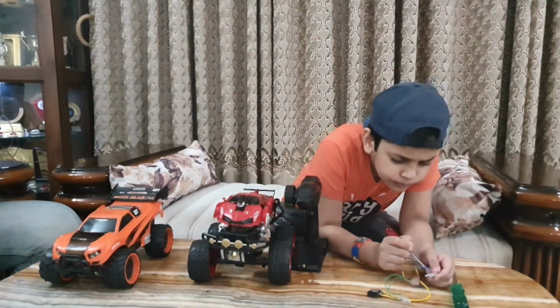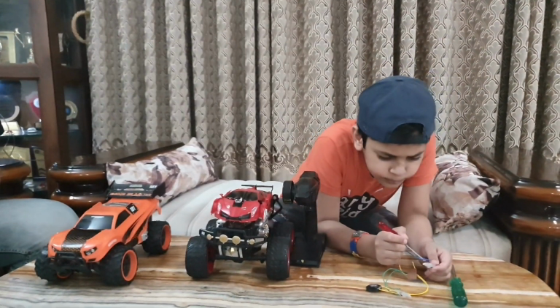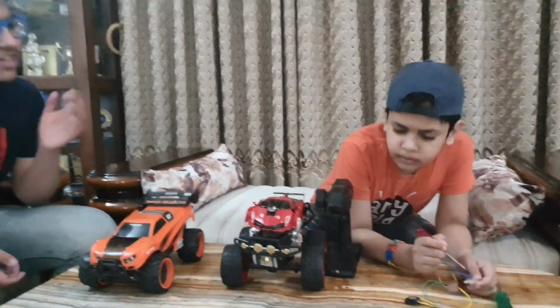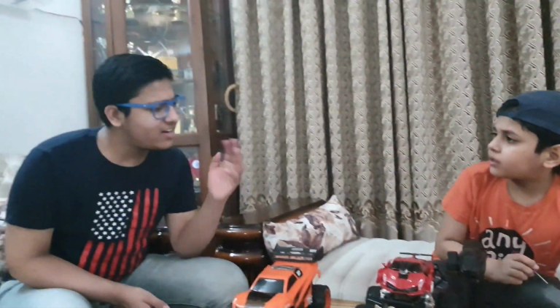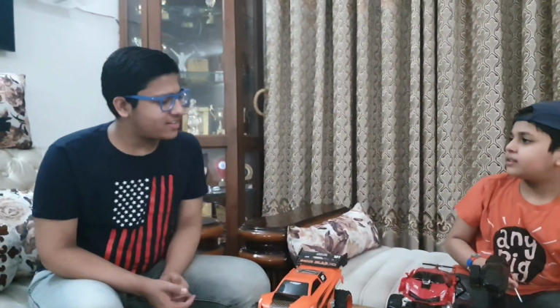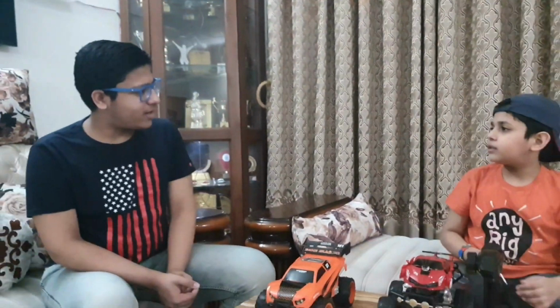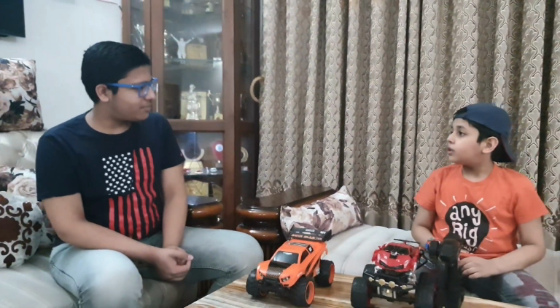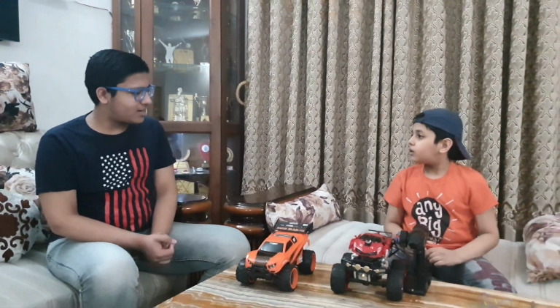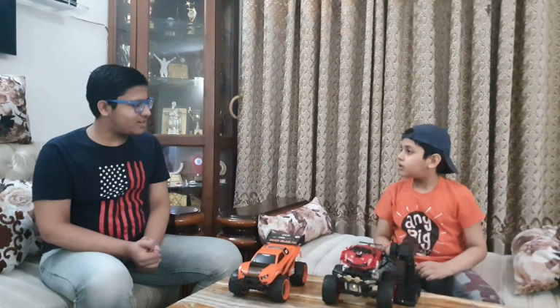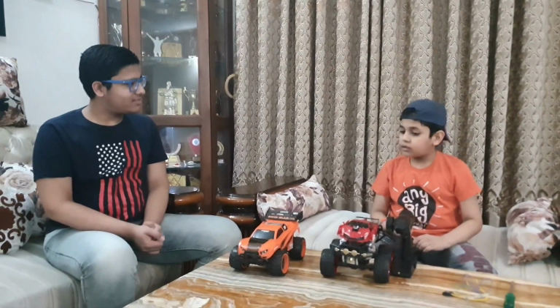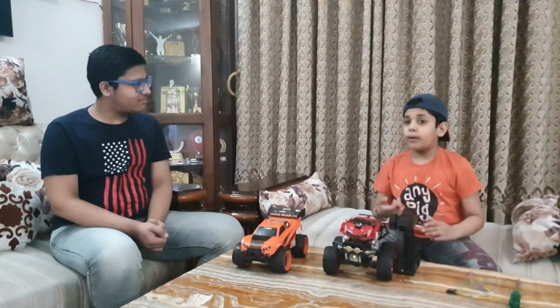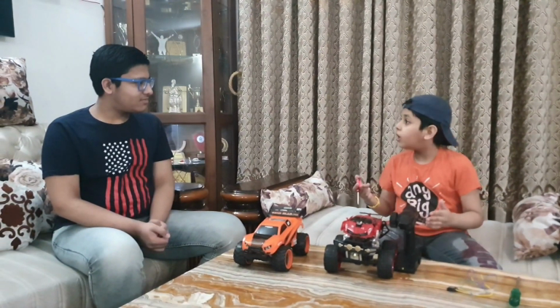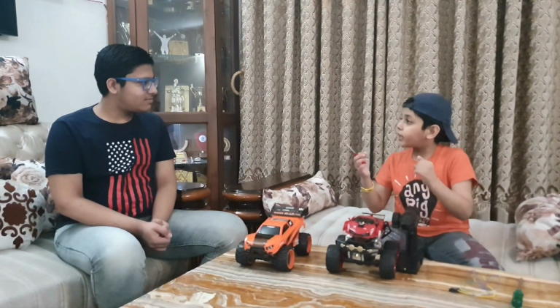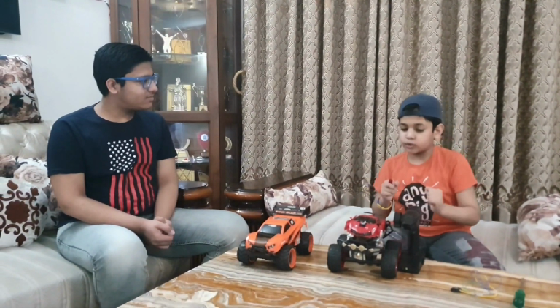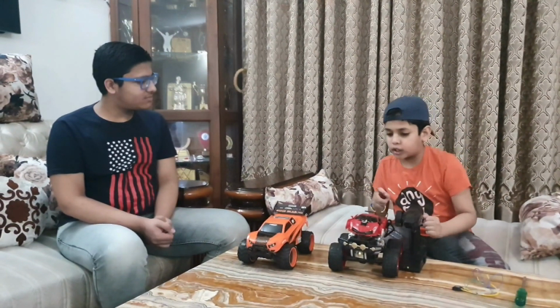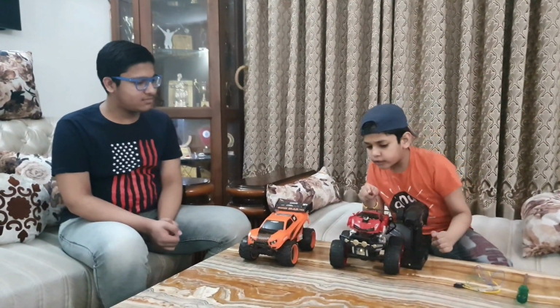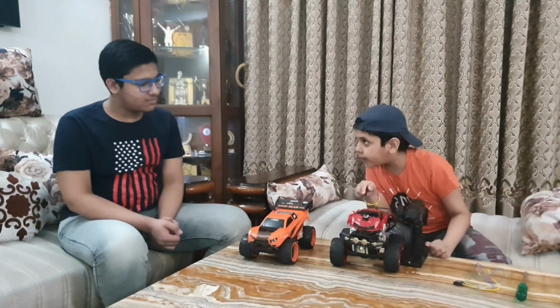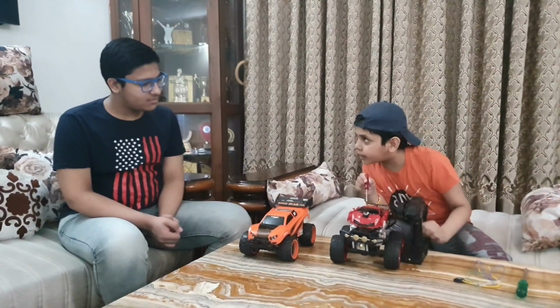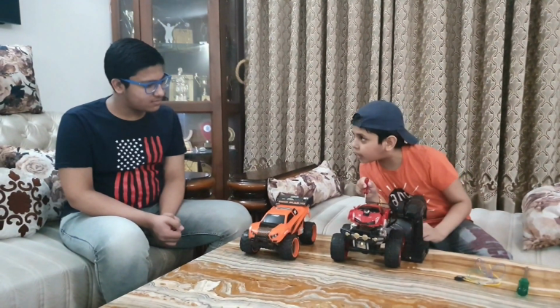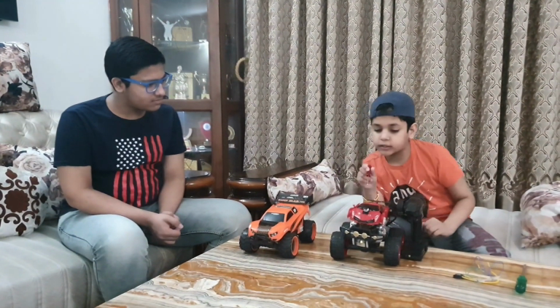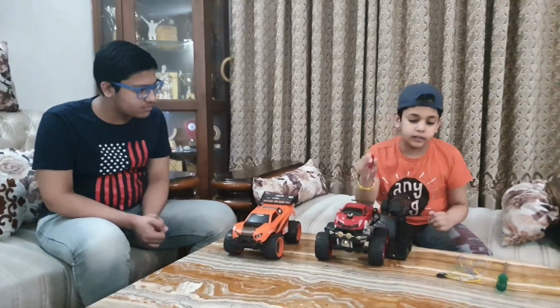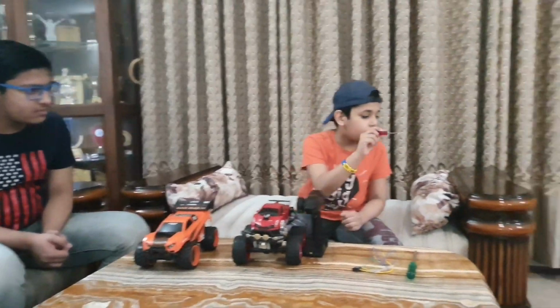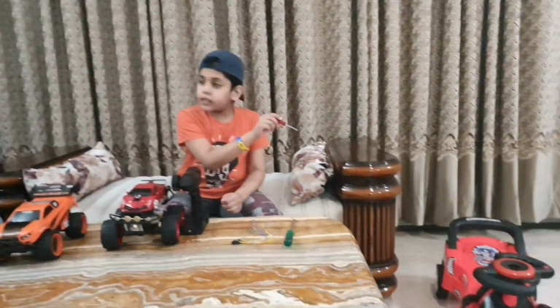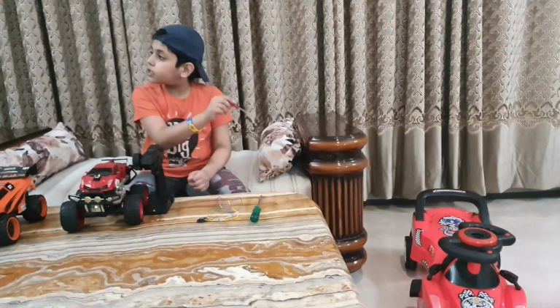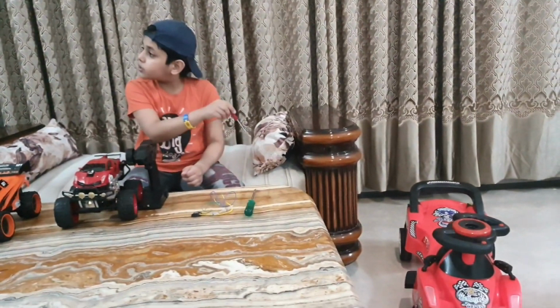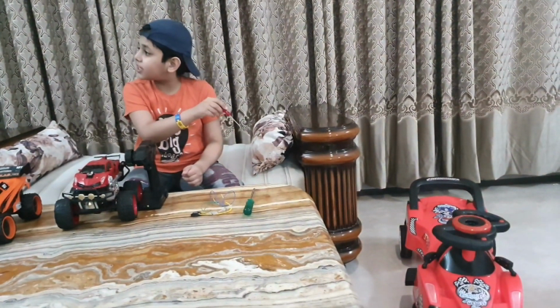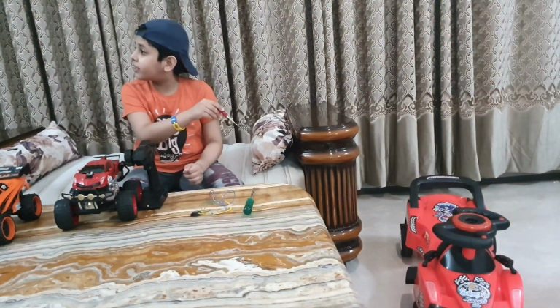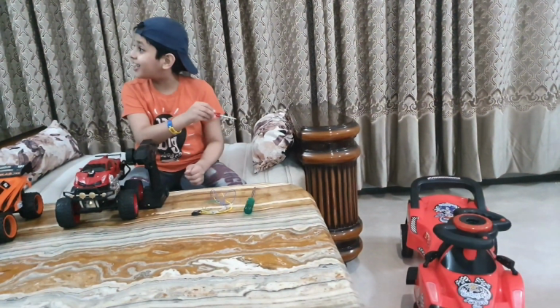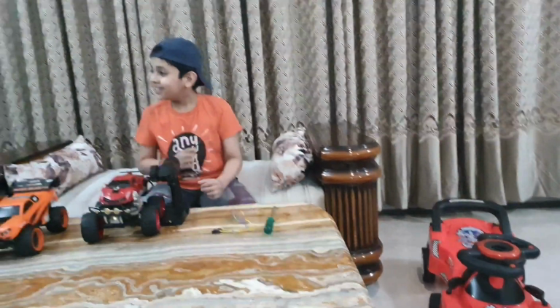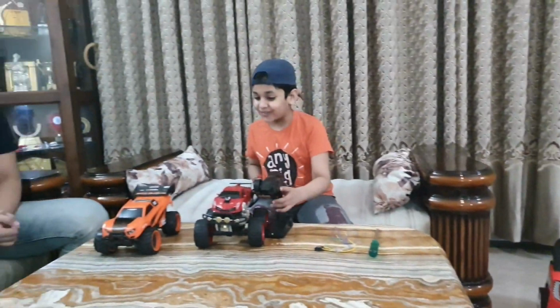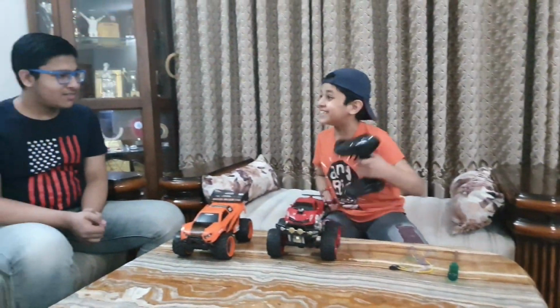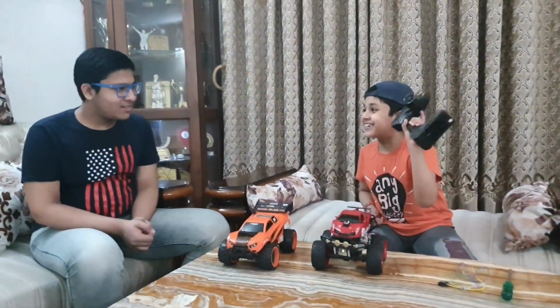What are you doing the whole day with your cars? Brother, I was thinking about this. If I put this car on the steering wheel, then I'll drive with my new scooter.